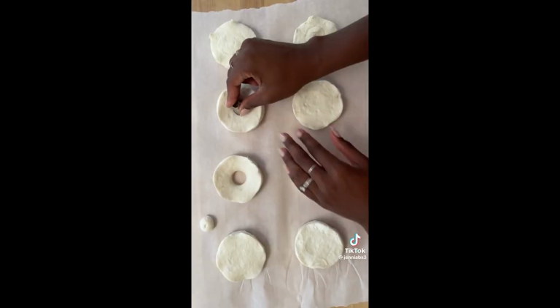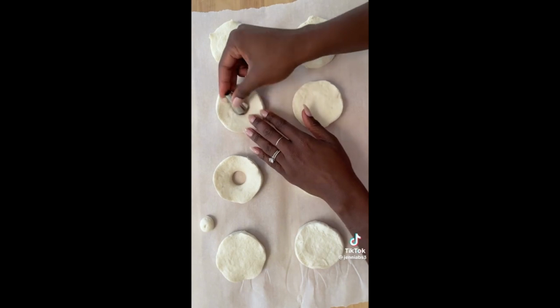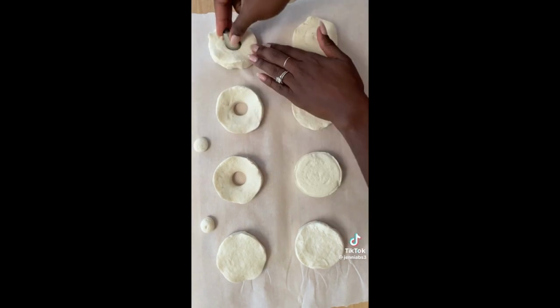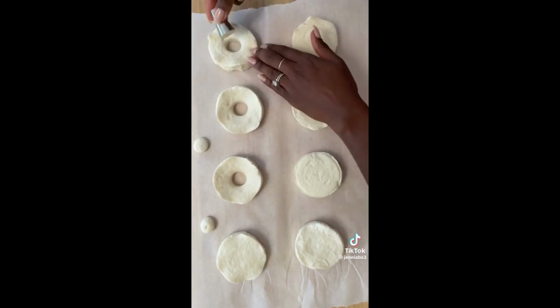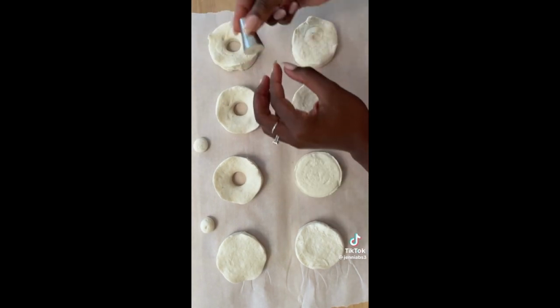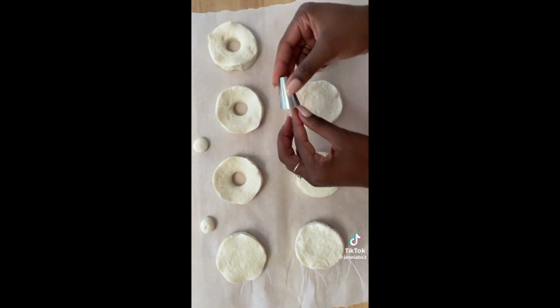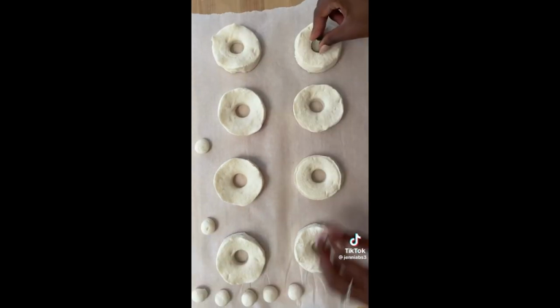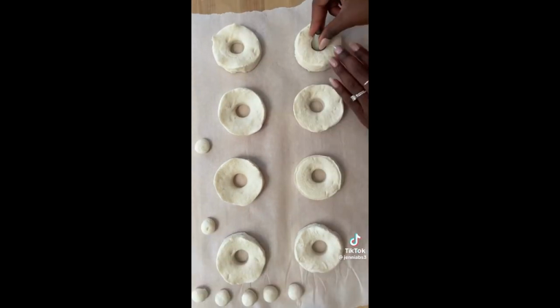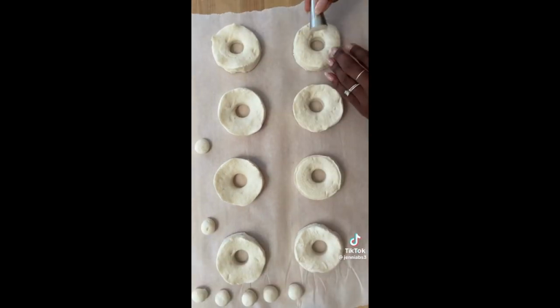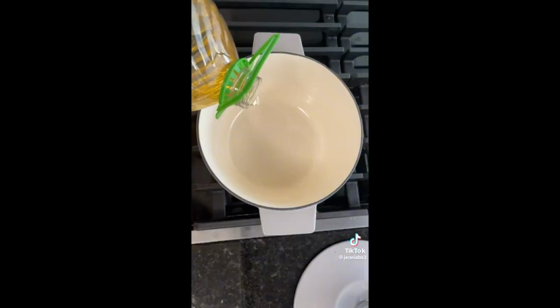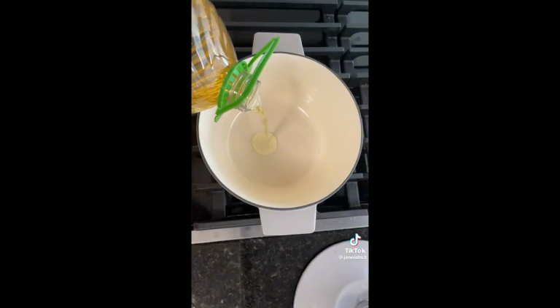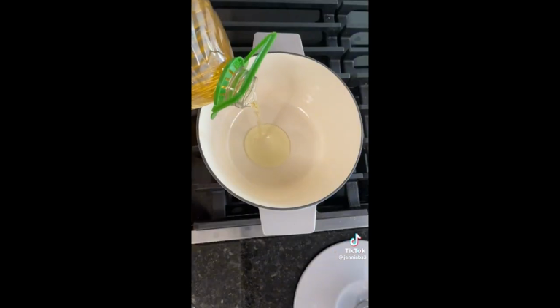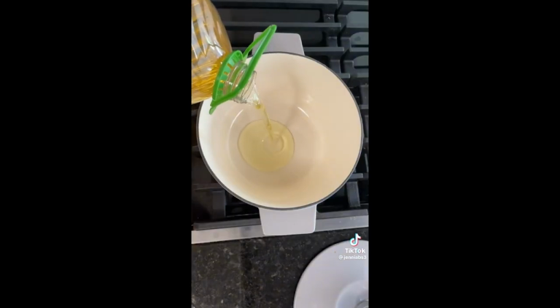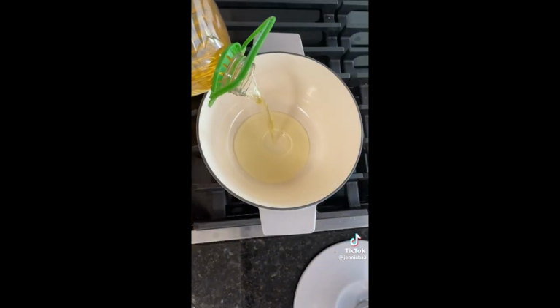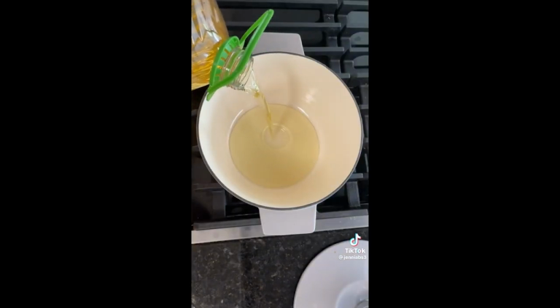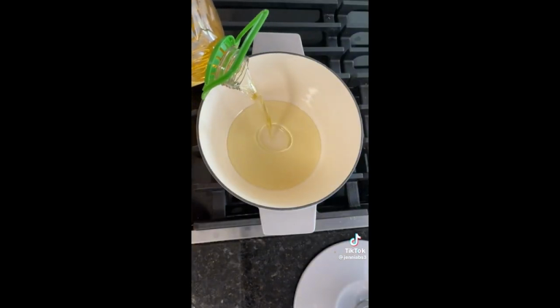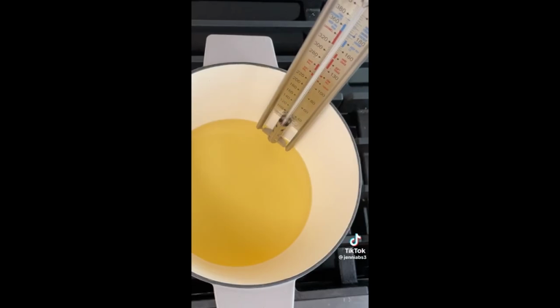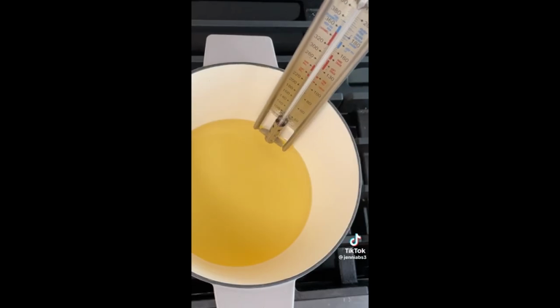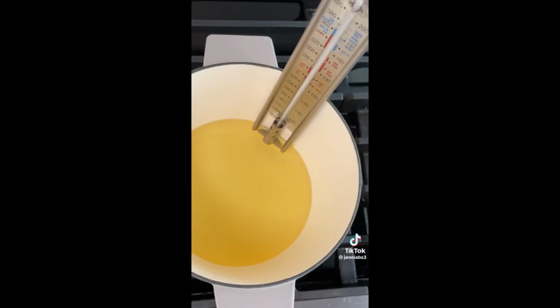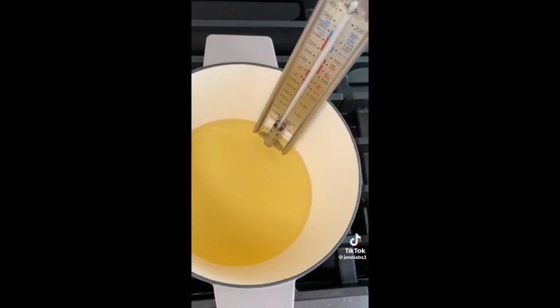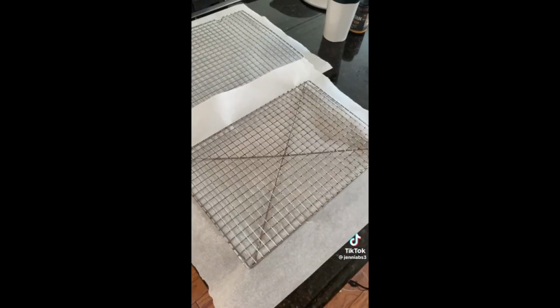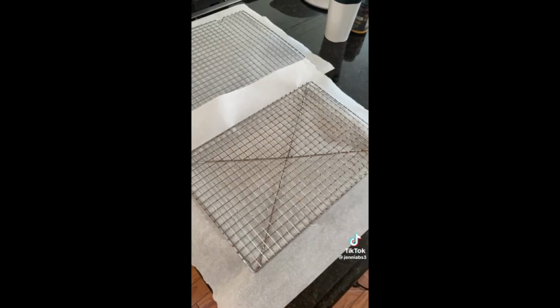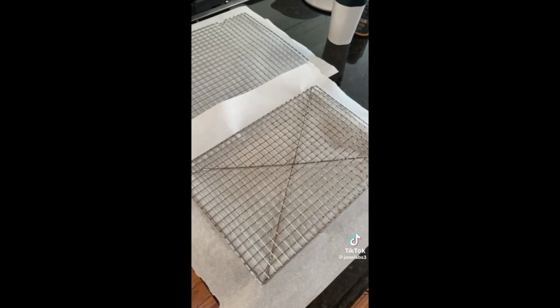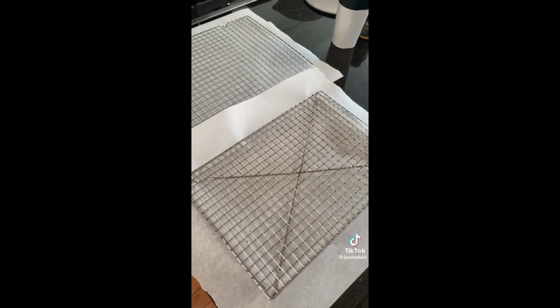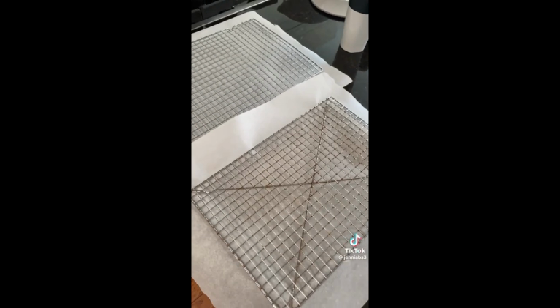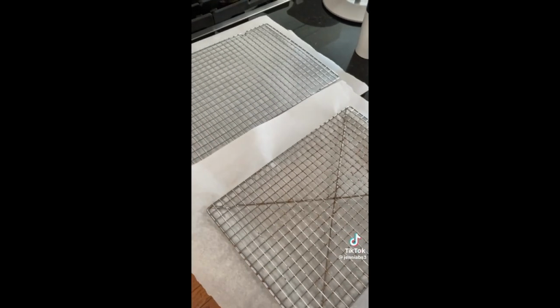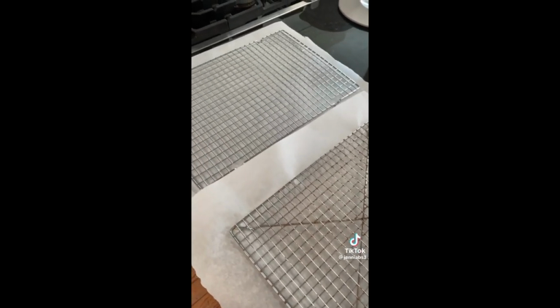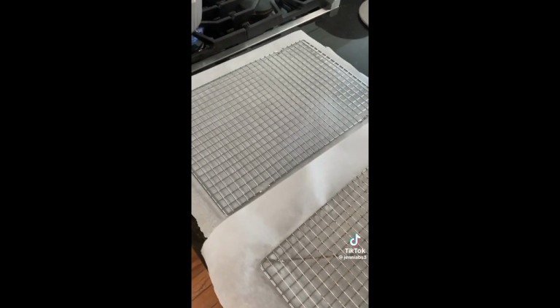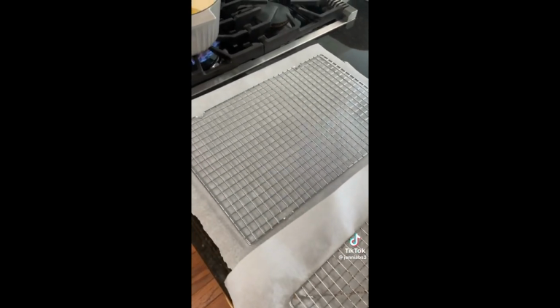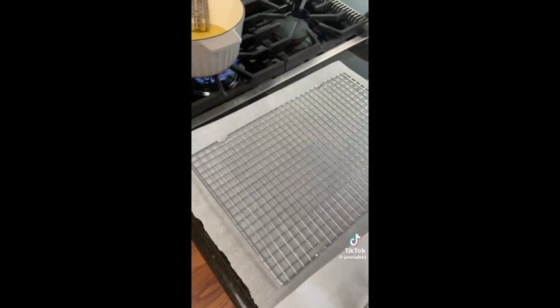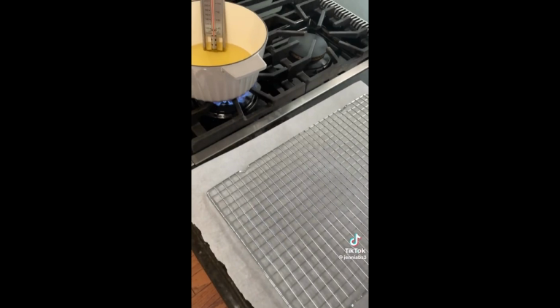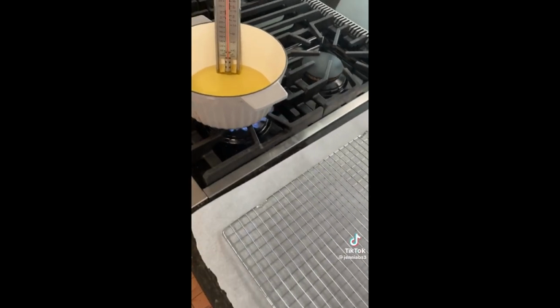You're going to want to save all those little pieces because we're going to make some donut holes in the end. I'm using canola oil, but you can use any high-heat oil. Start heating it up to 350 degrees as we prepare the glaze.